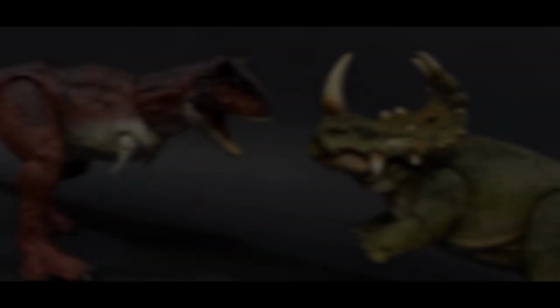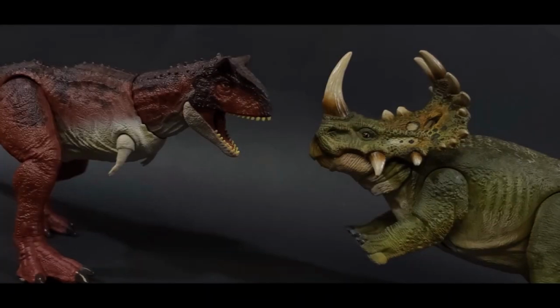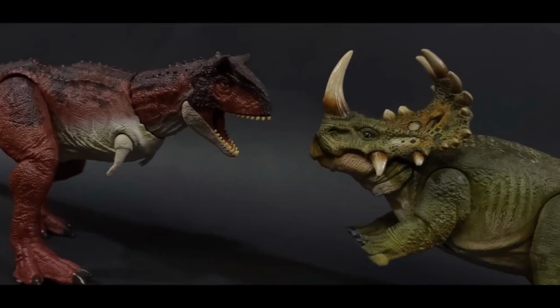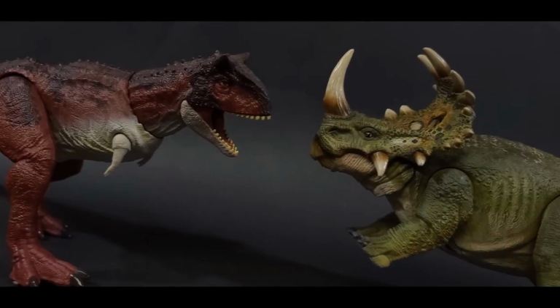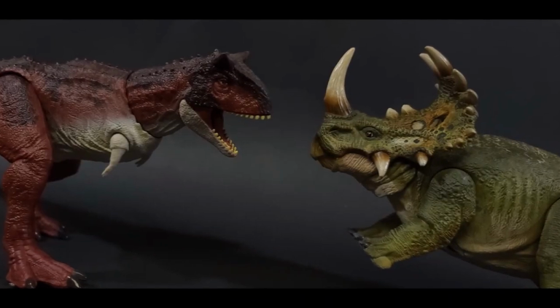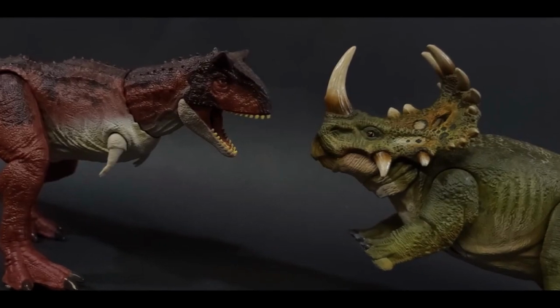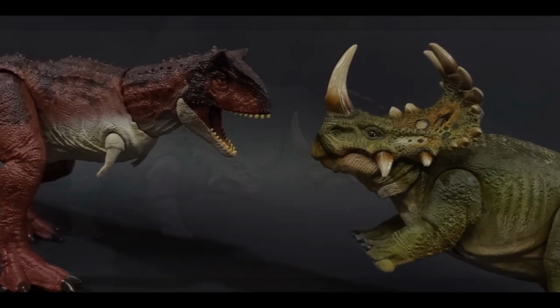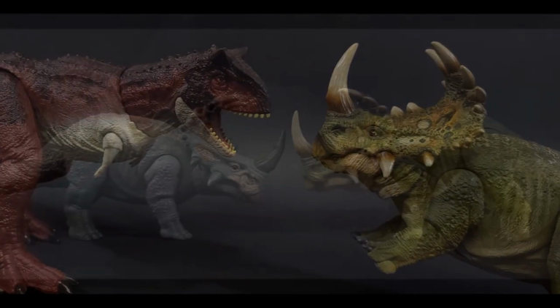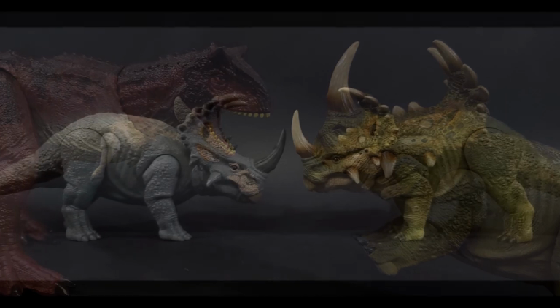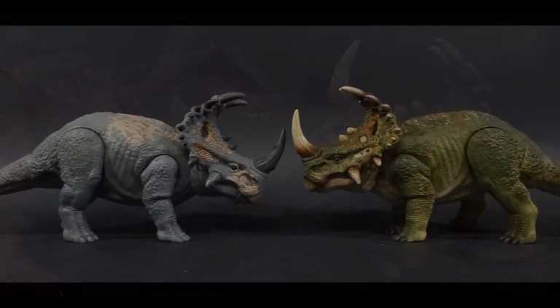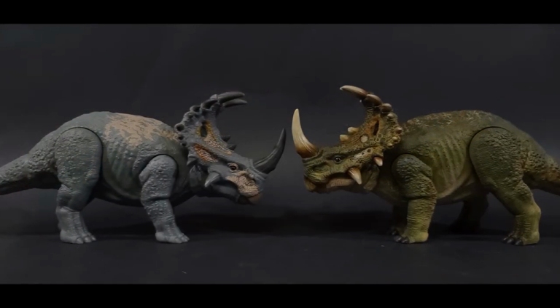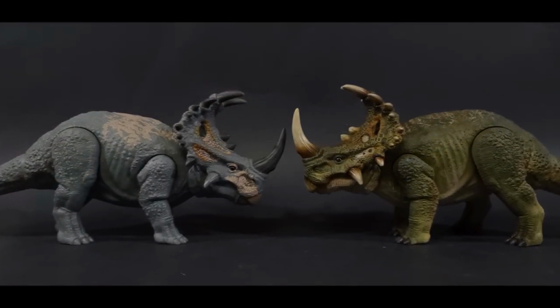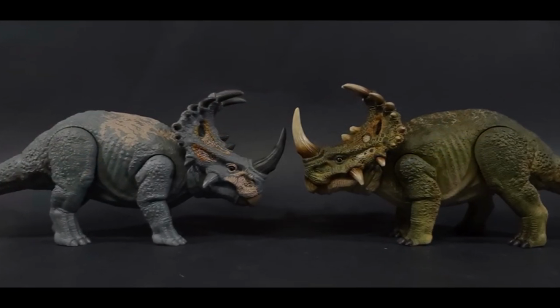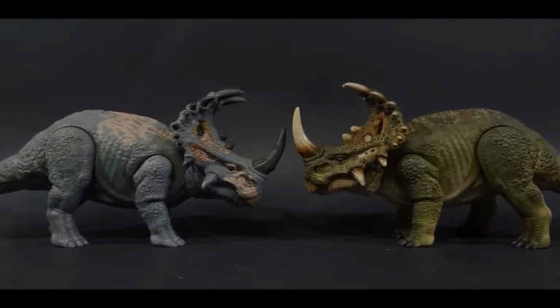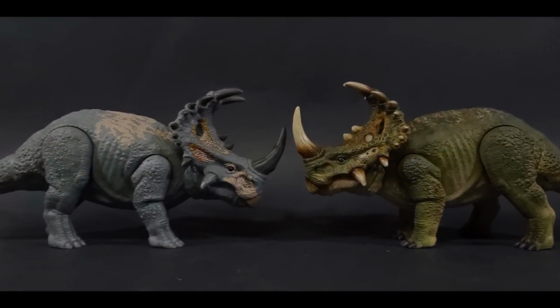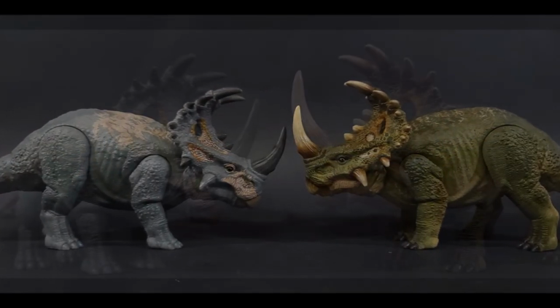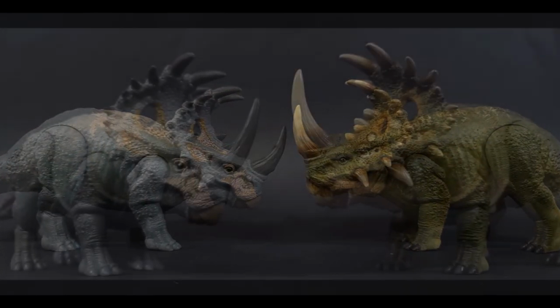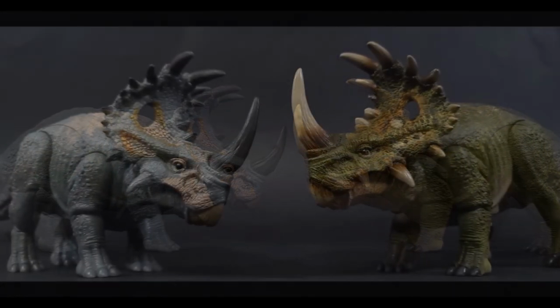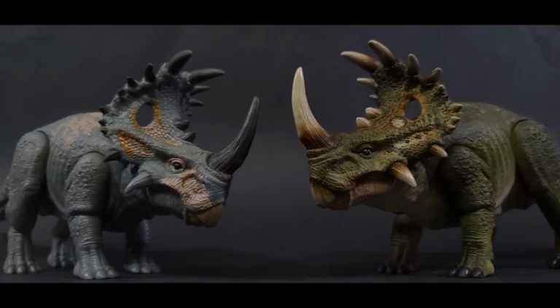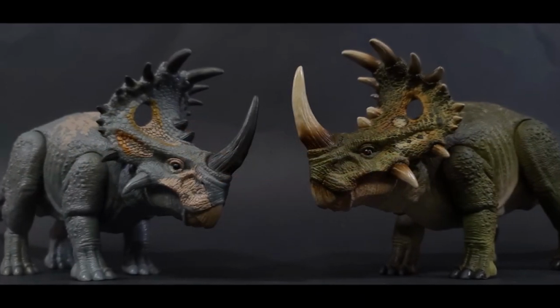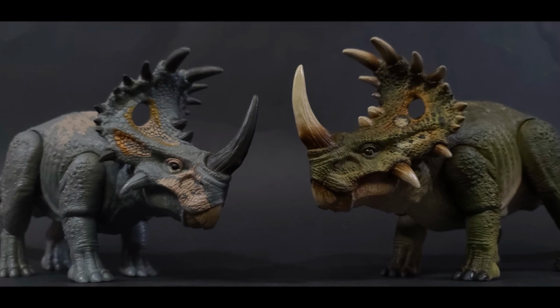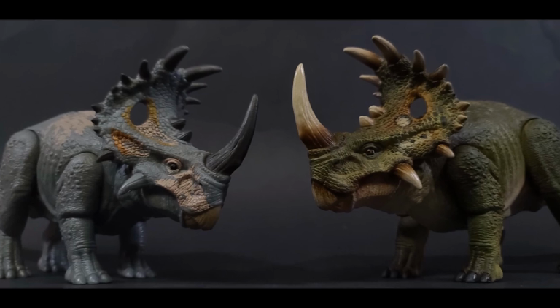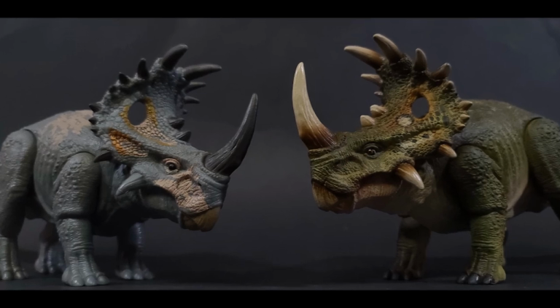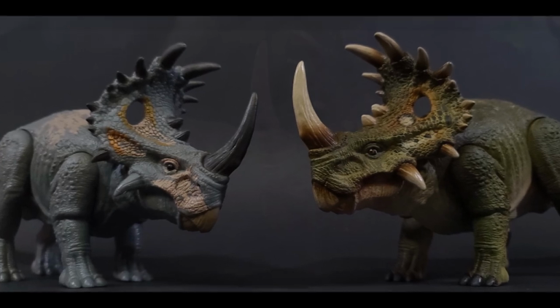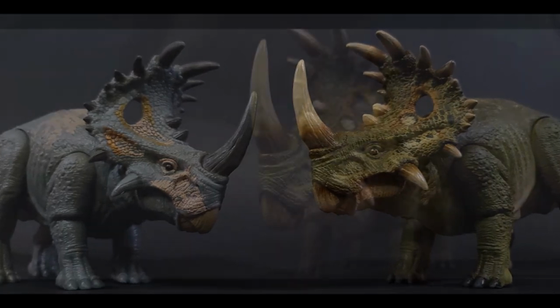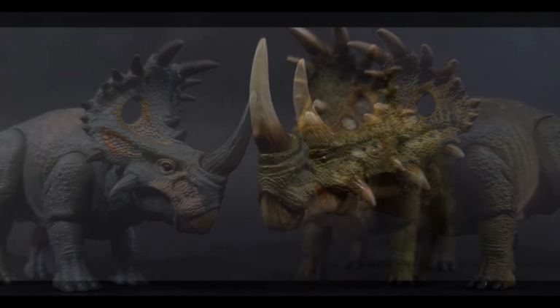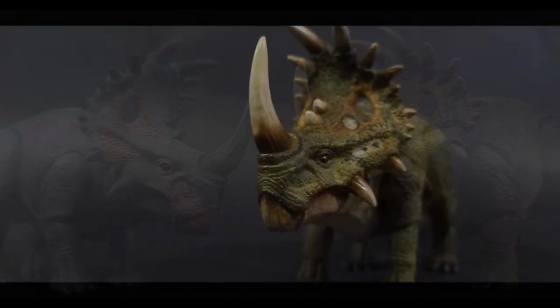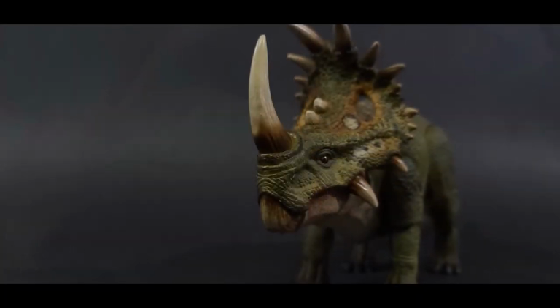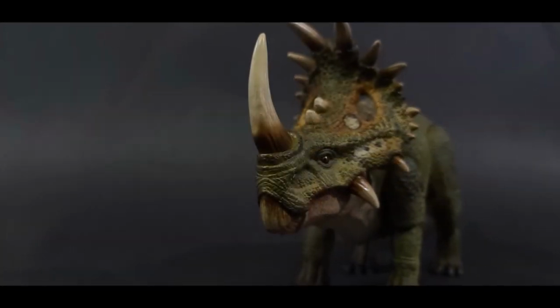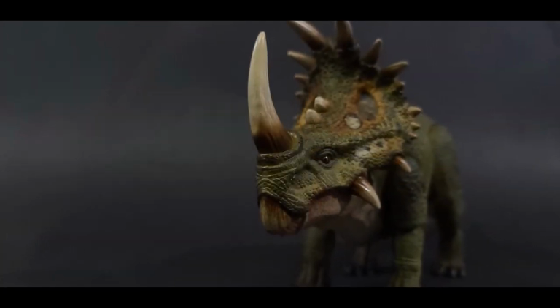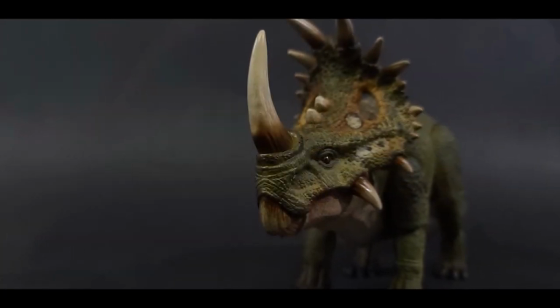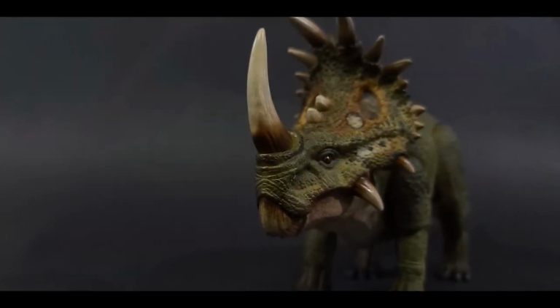I appreciate you all sticking around and watching. For more Jurassic Park related content, you know where to find me. Links will be in the description box below. You guys take care, and I will see you in the next video.